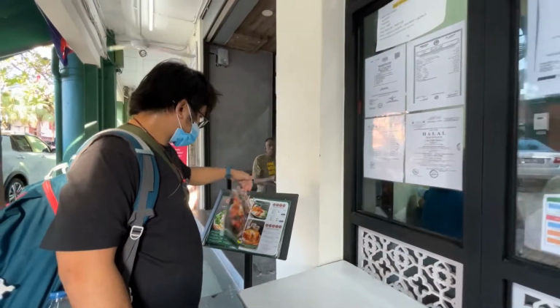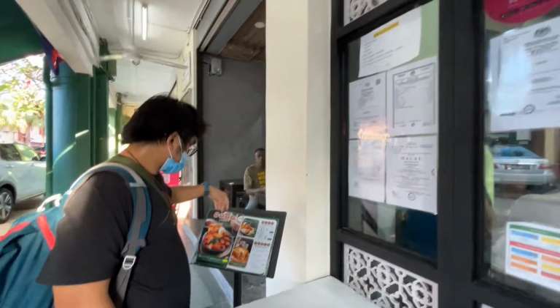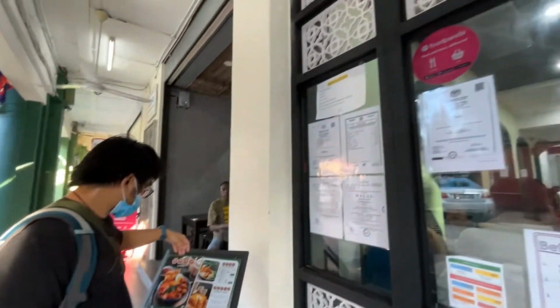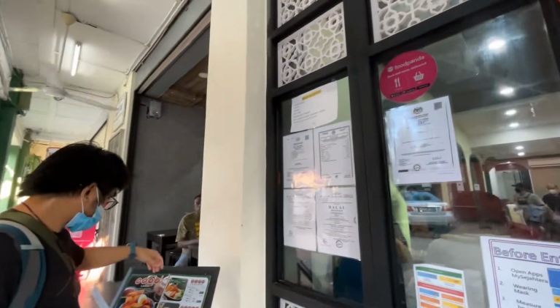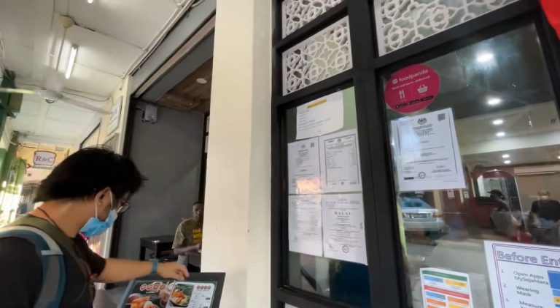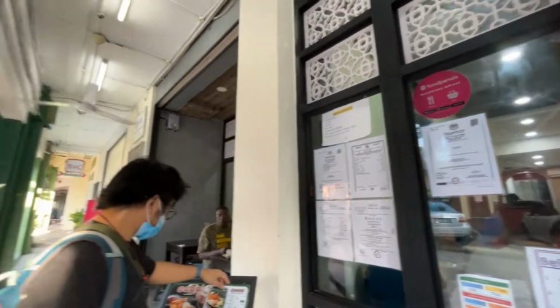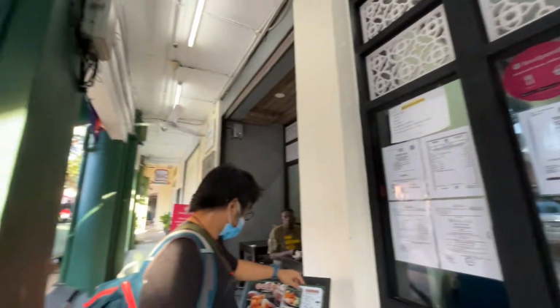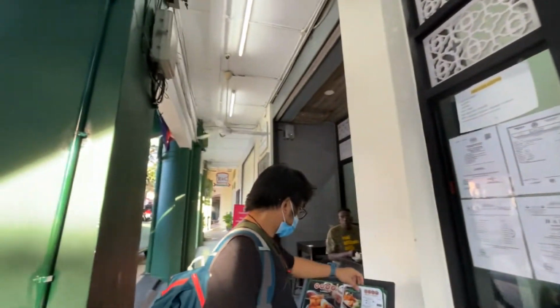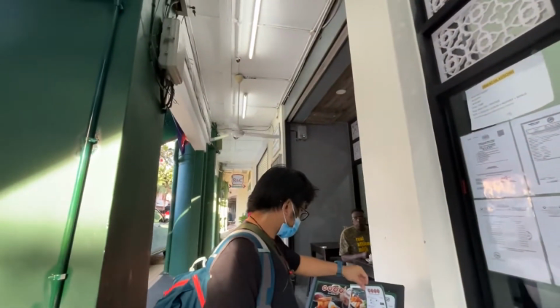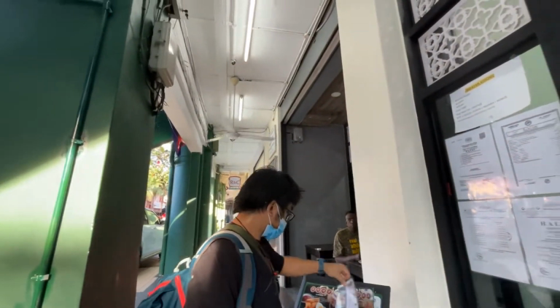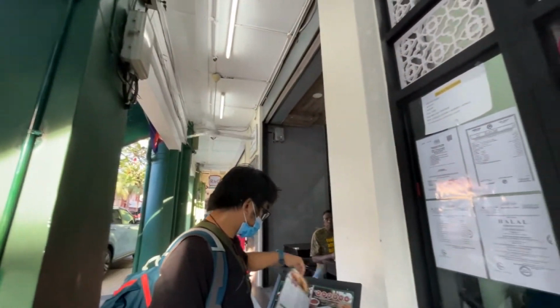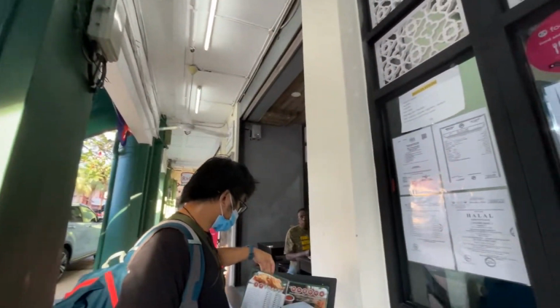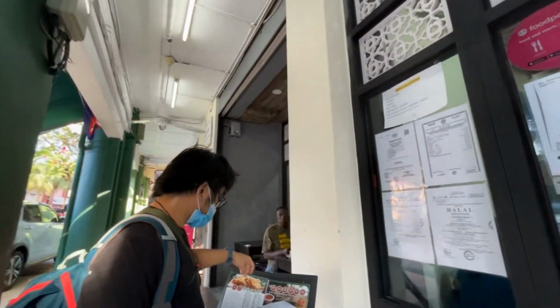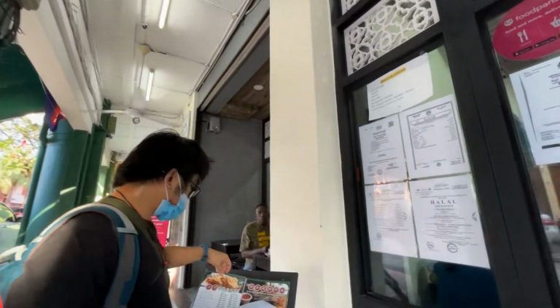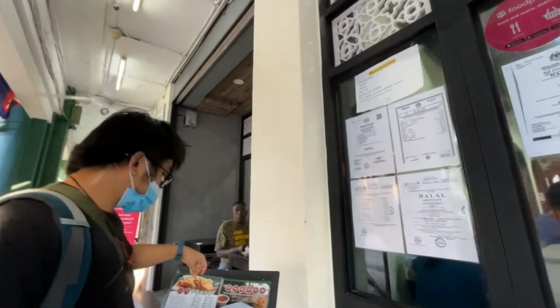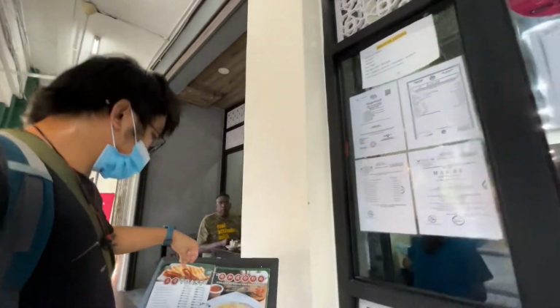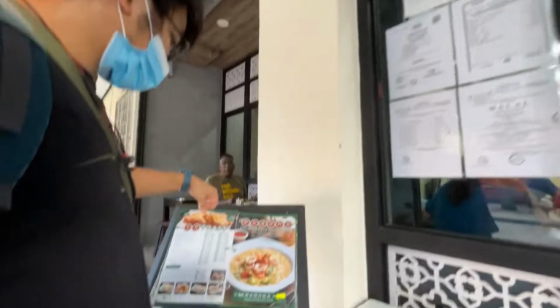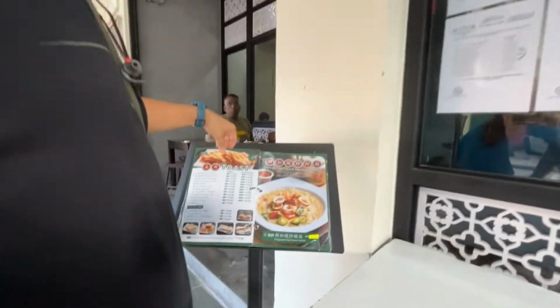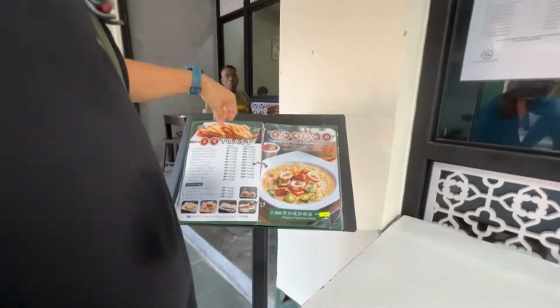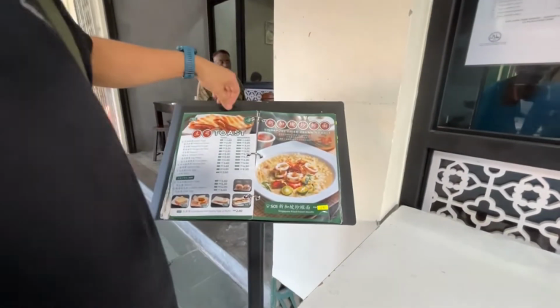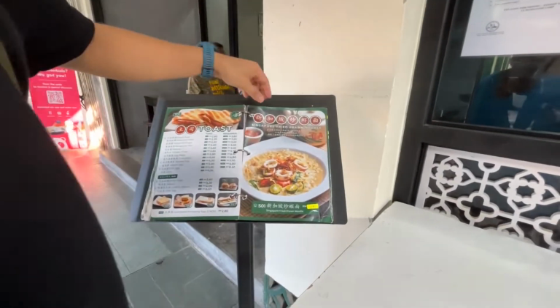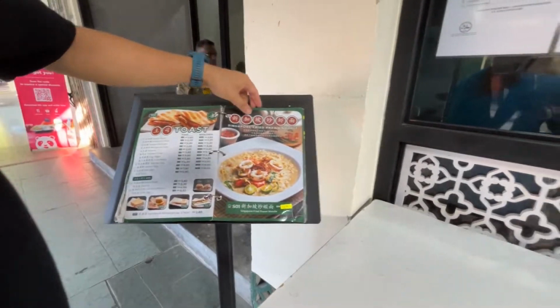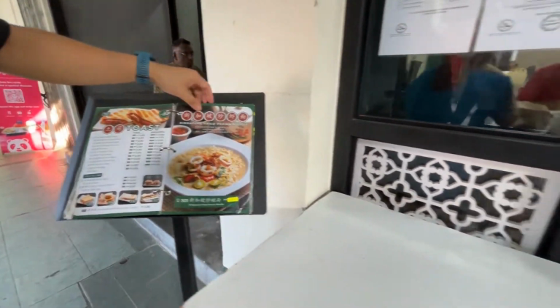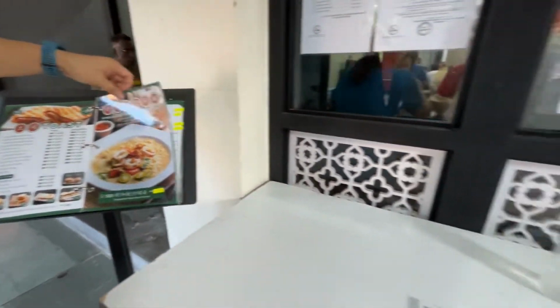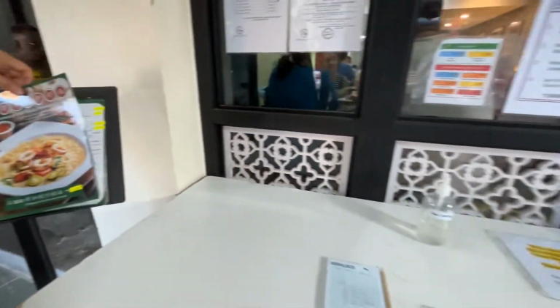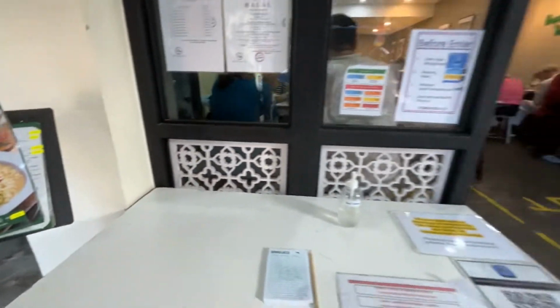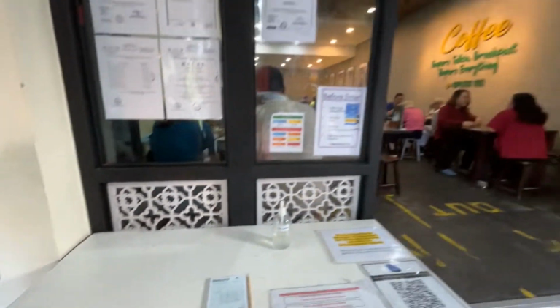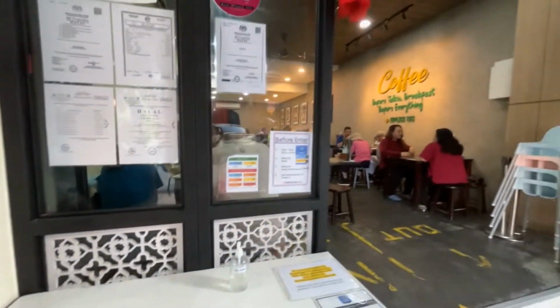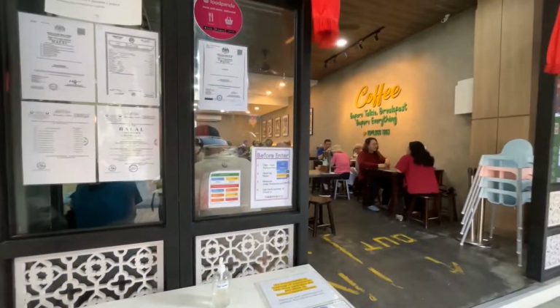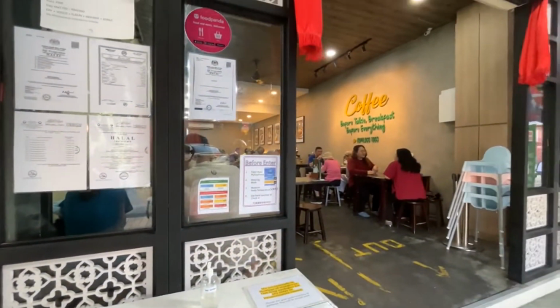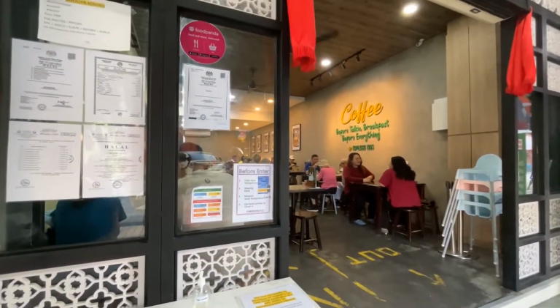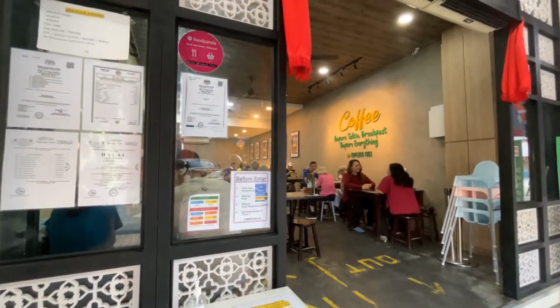For breakfast we went to this cafe called Kopi Loko. We ordered coffee, toast, and white chow.